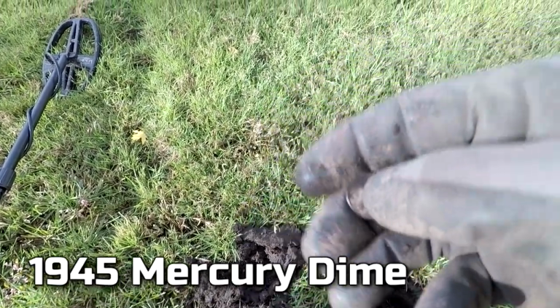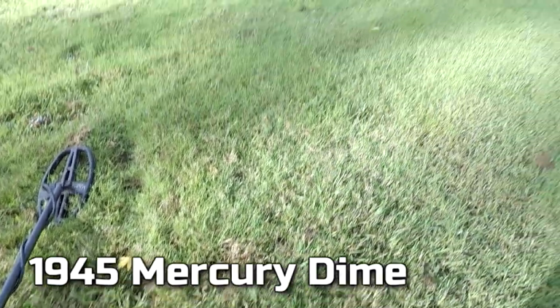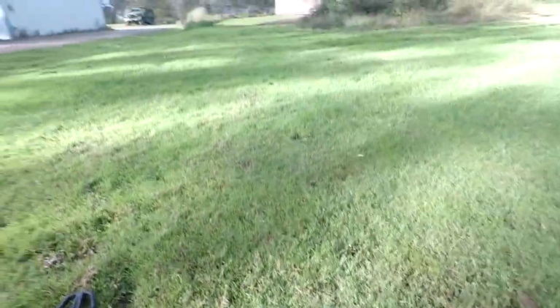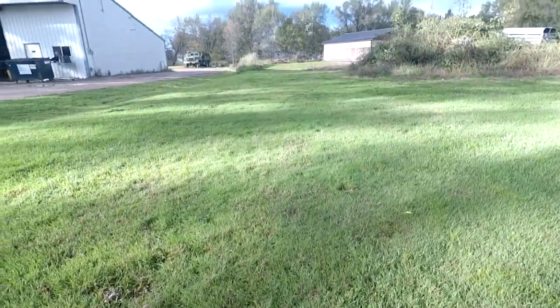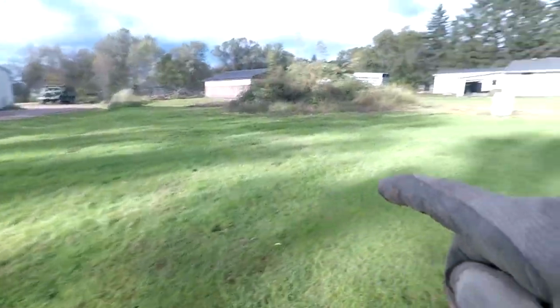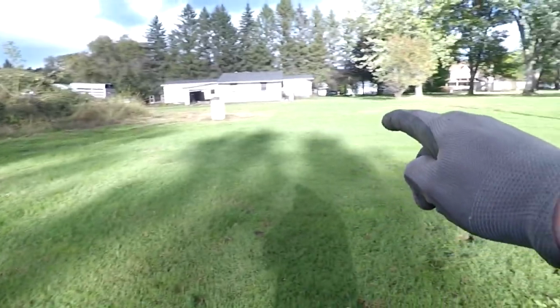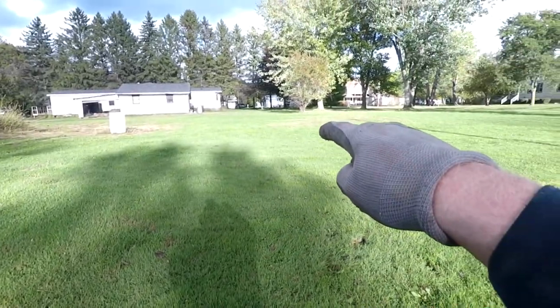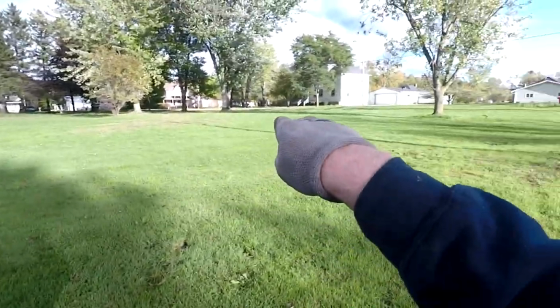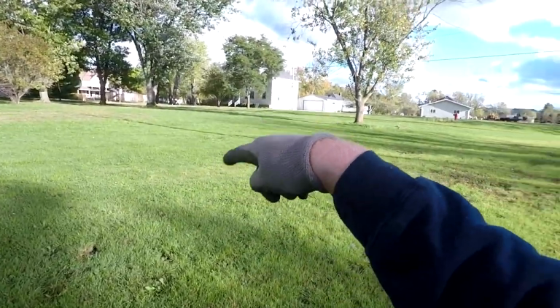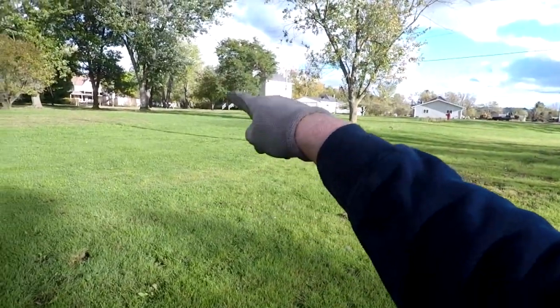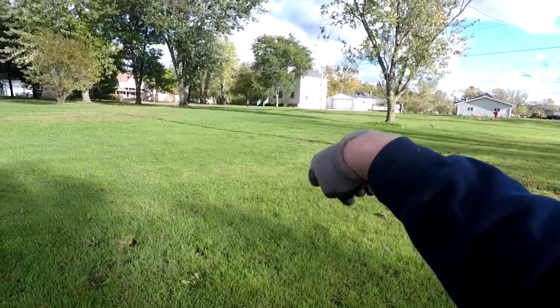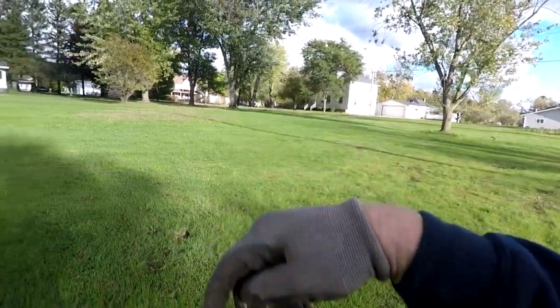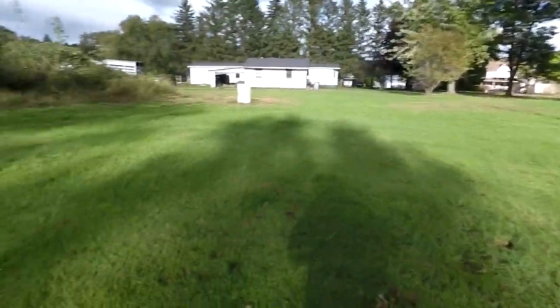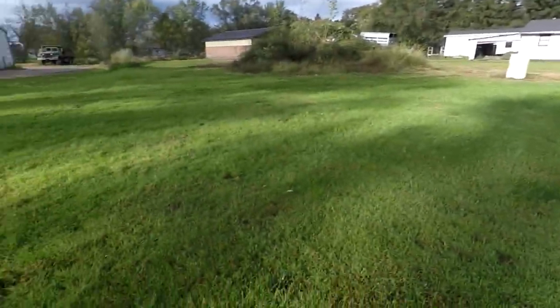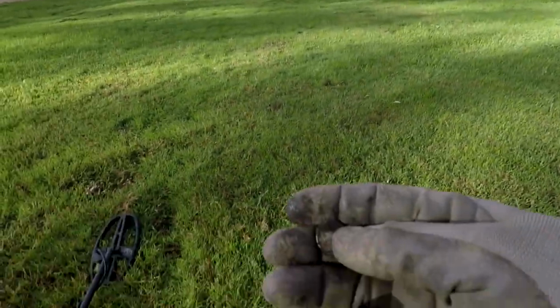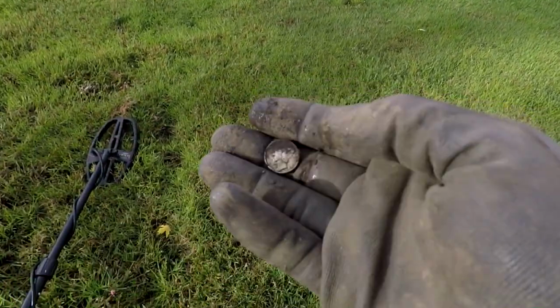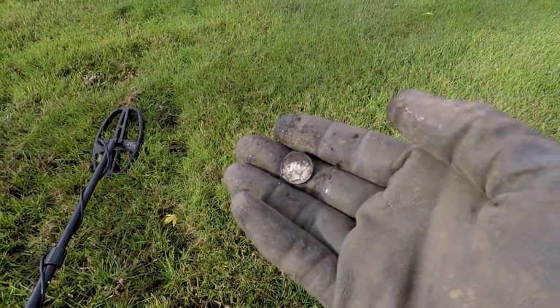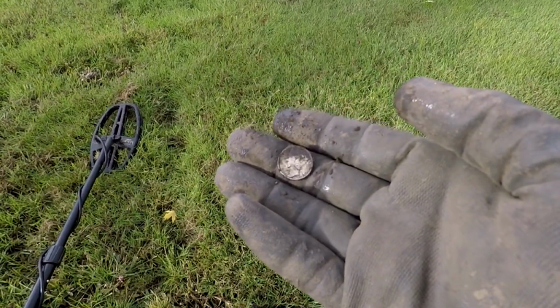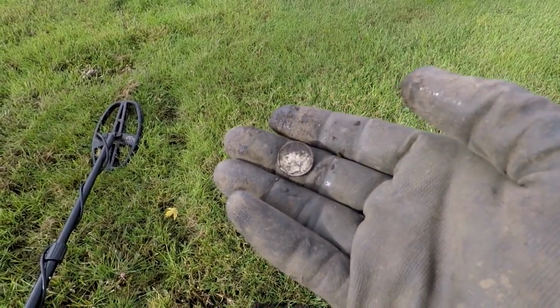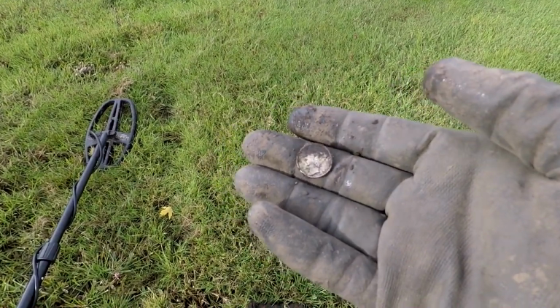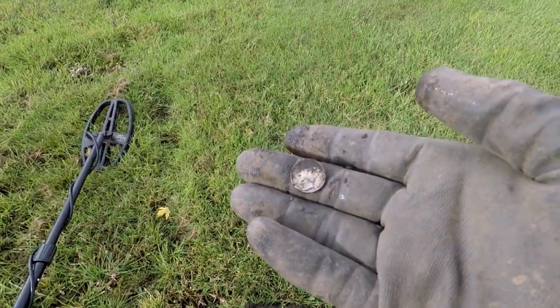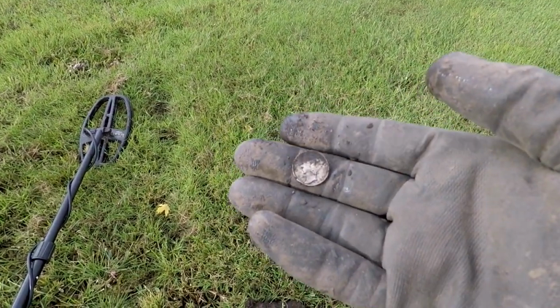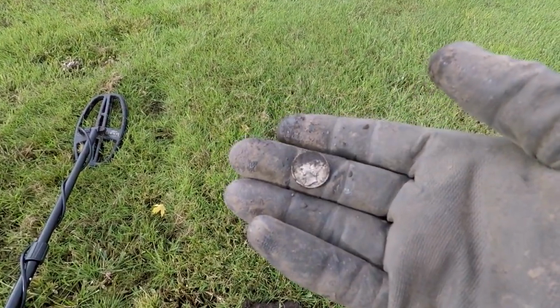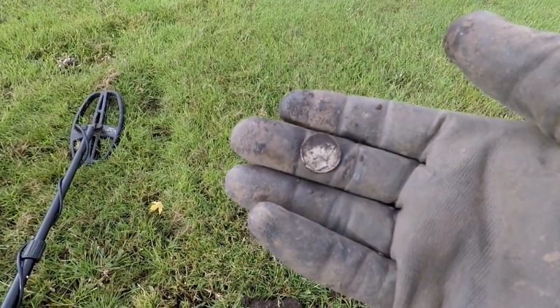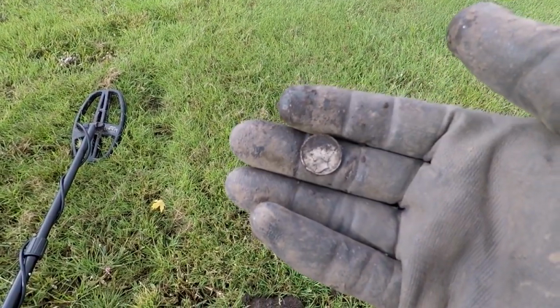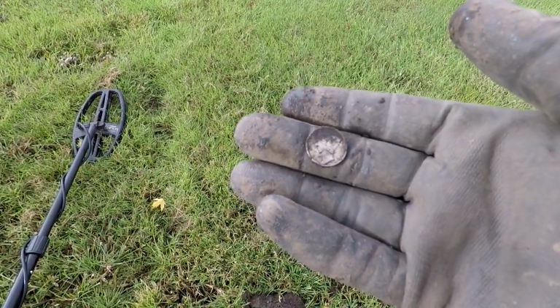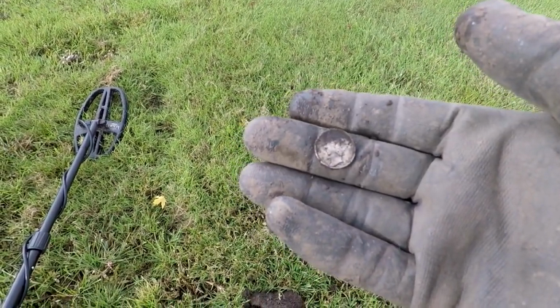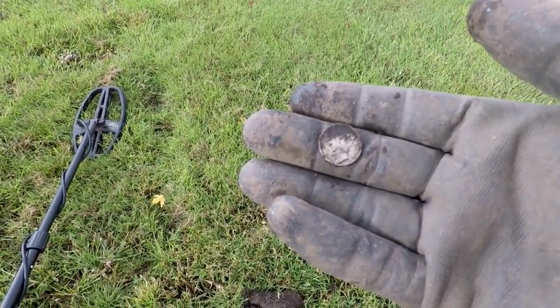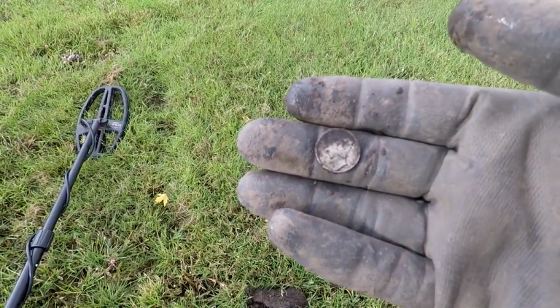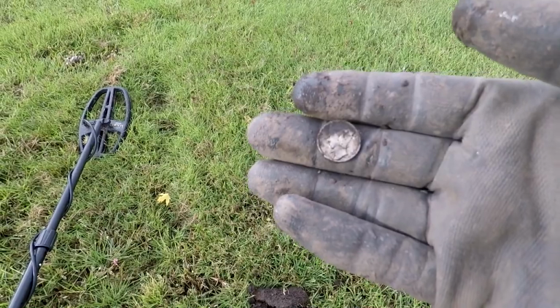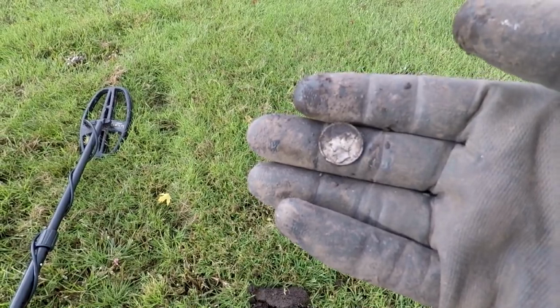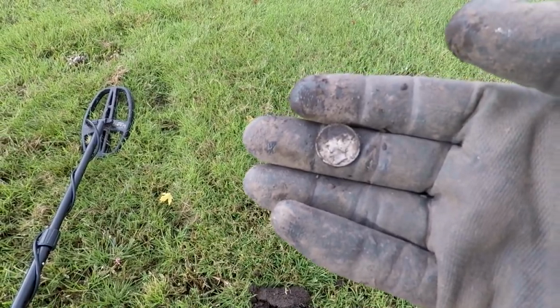That's where the circus came through out here — the elephants were out here, and they were all right in this area. So this is like my fourth or fifth silver out of here. Let's keep going and just keep practicing with the Apex and see what else we can get.